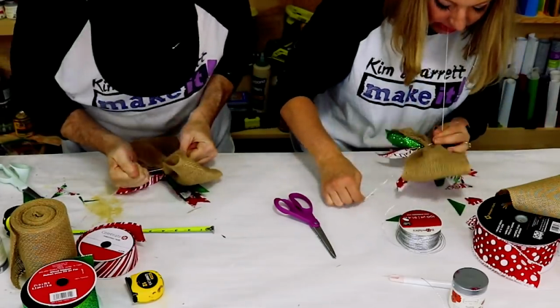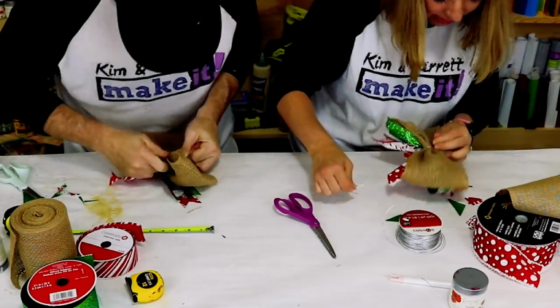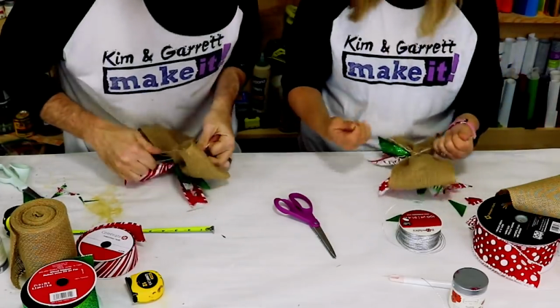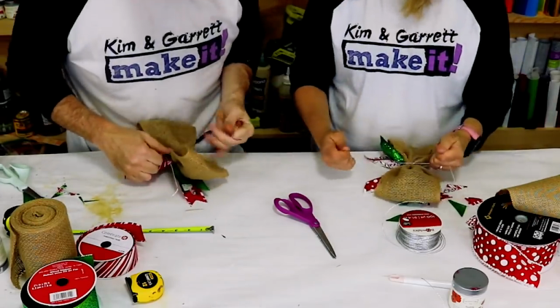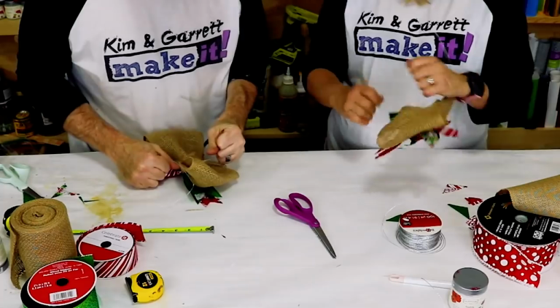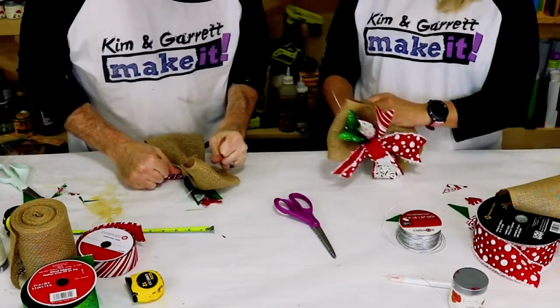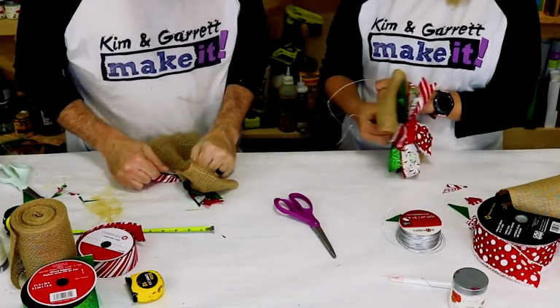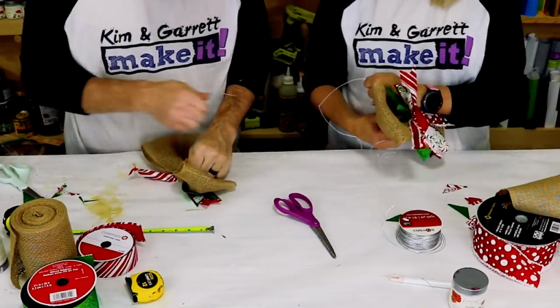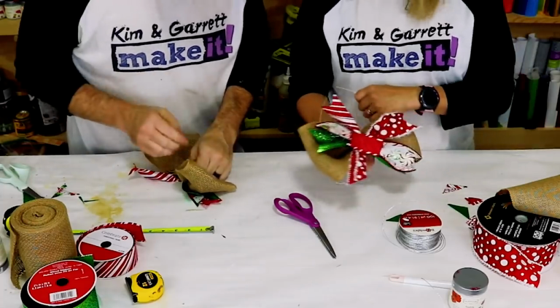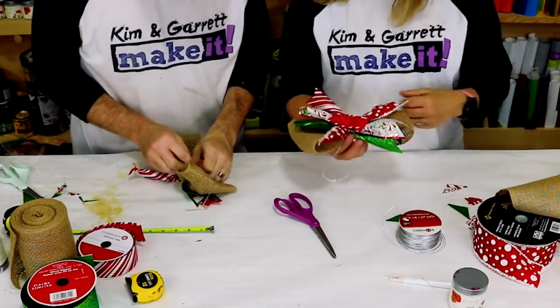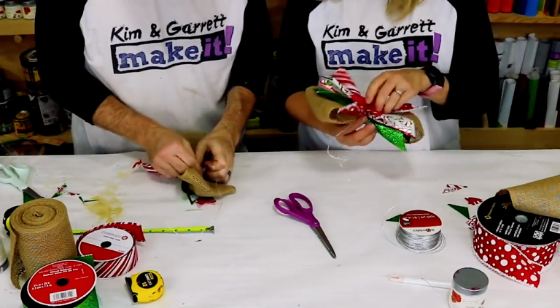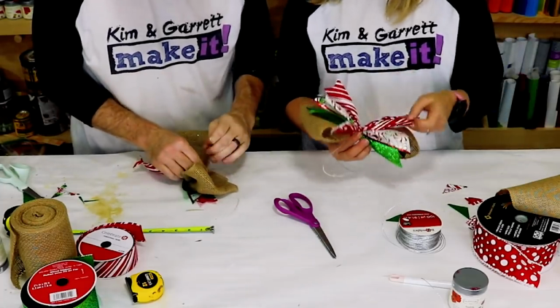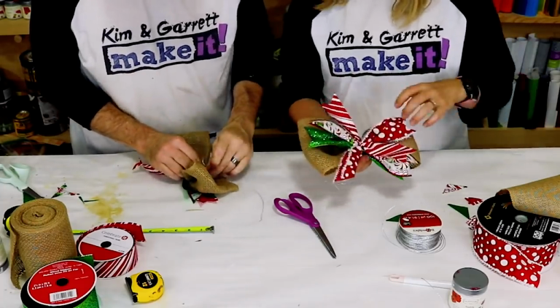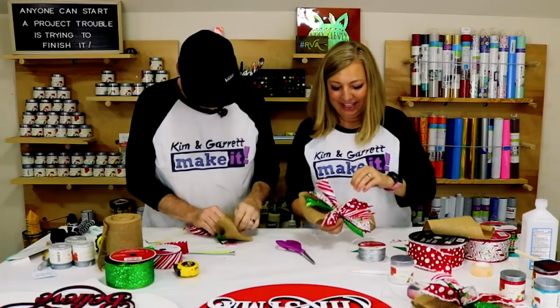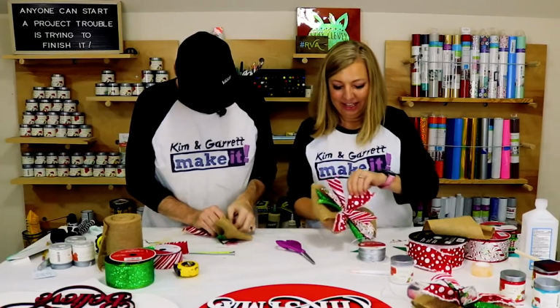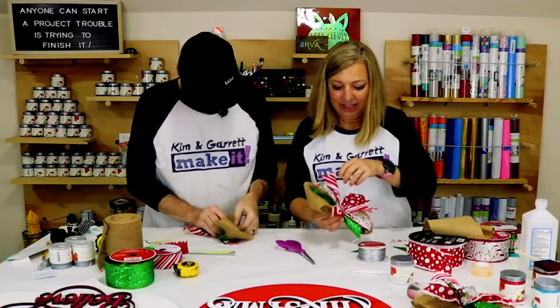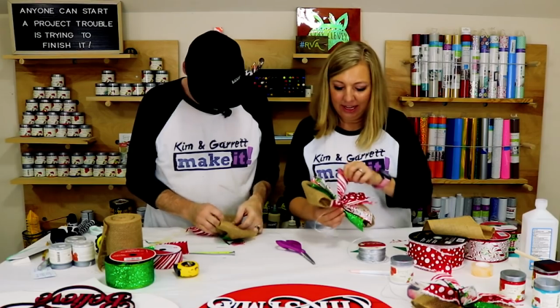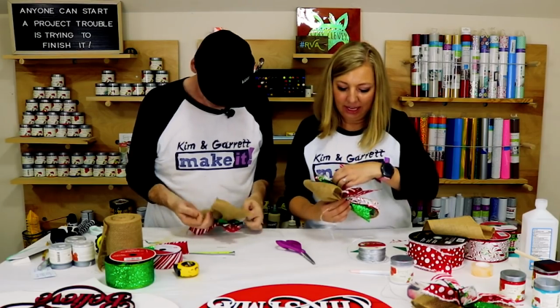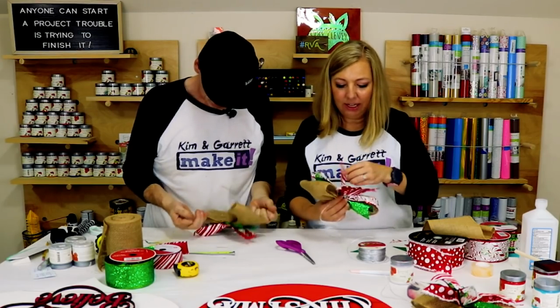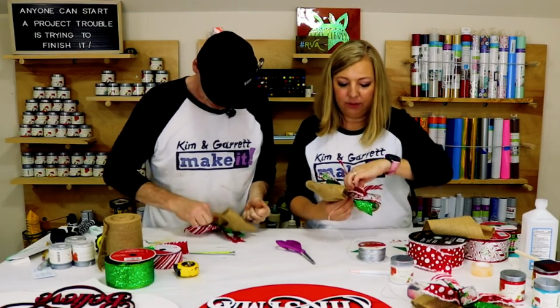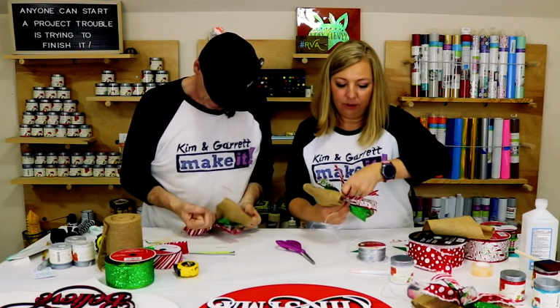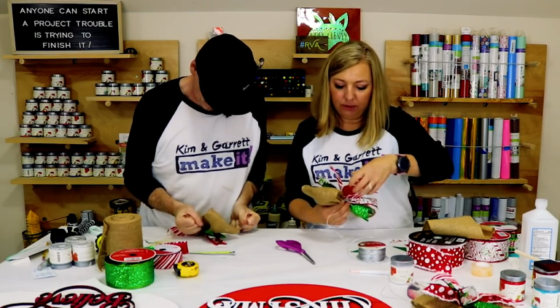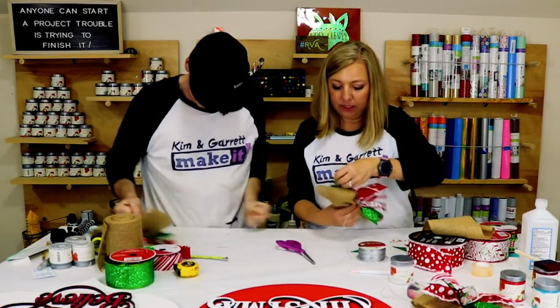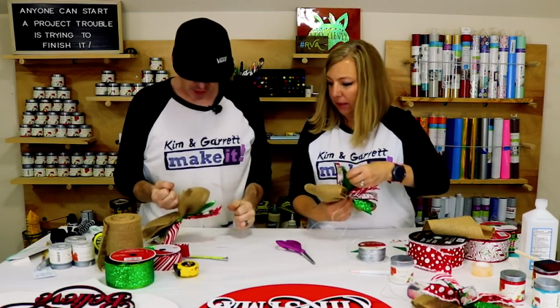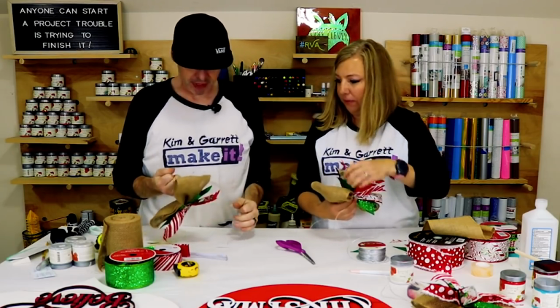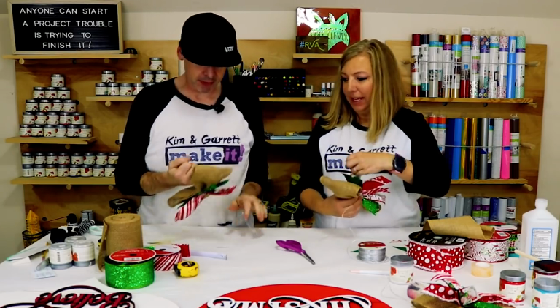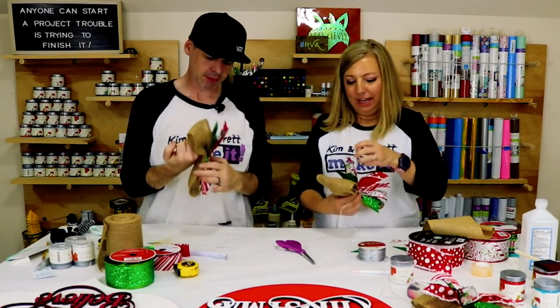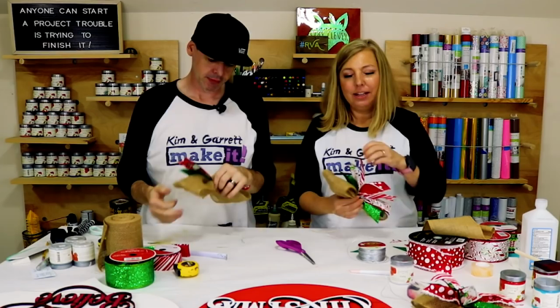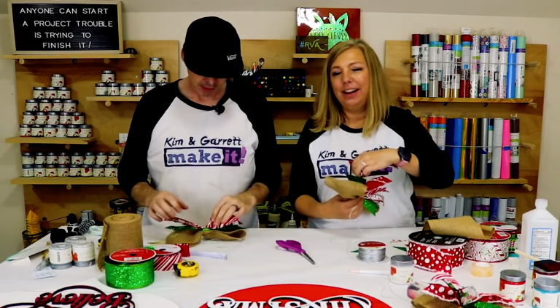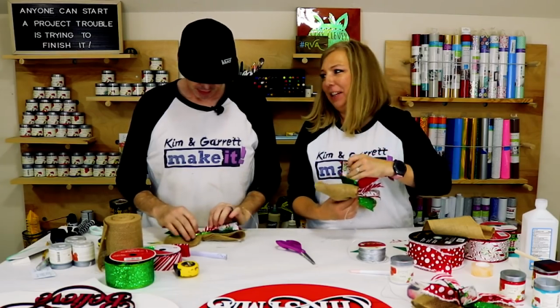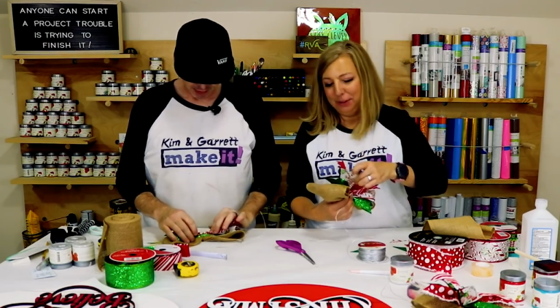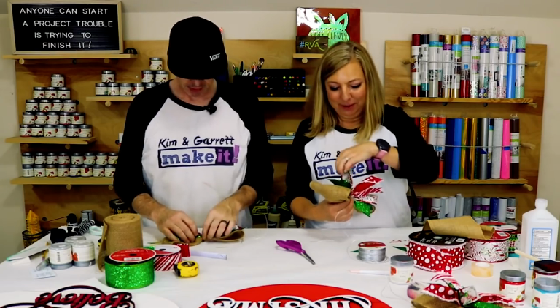I usually make Garrett hold it for me, but I'm showing you how to do it by yourself. And then that's it — you just fluff your little bow and give it some shape.